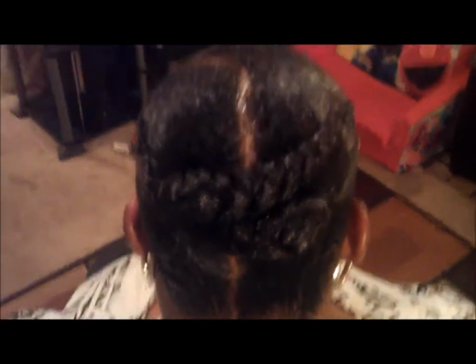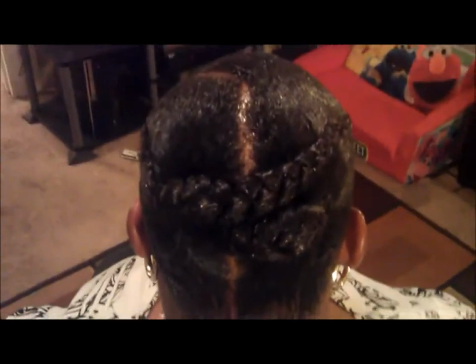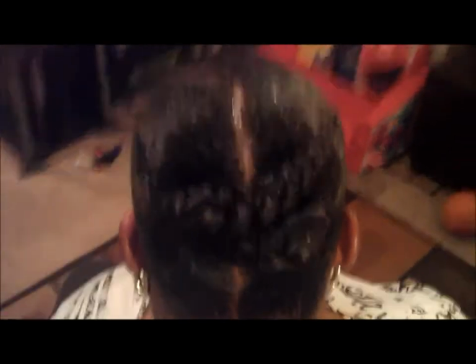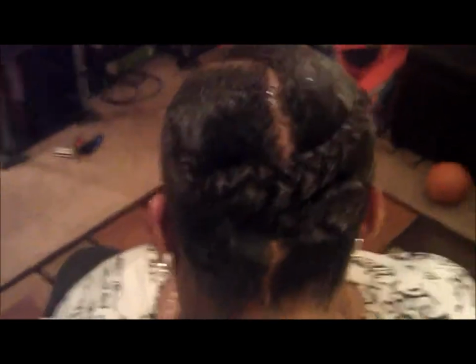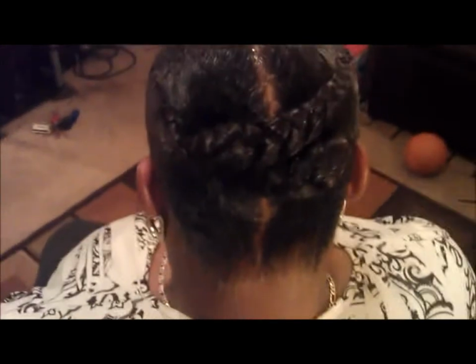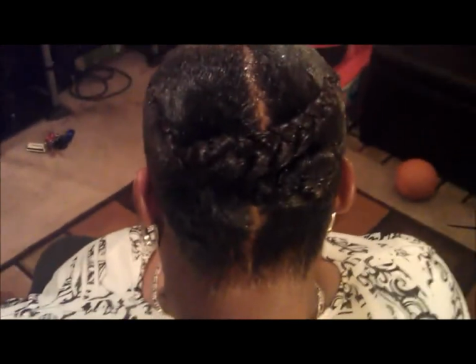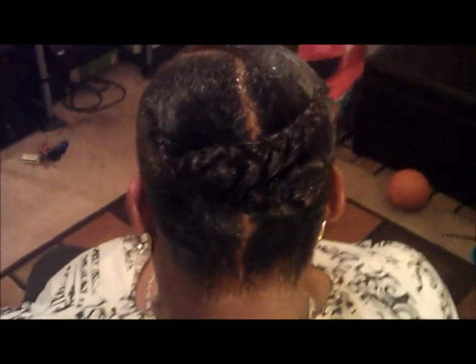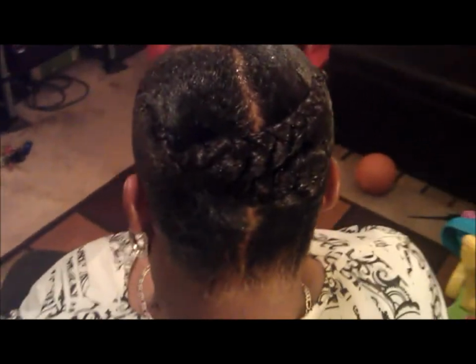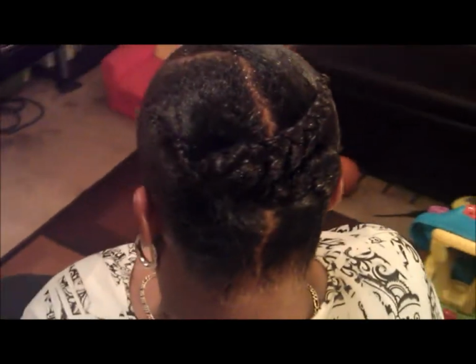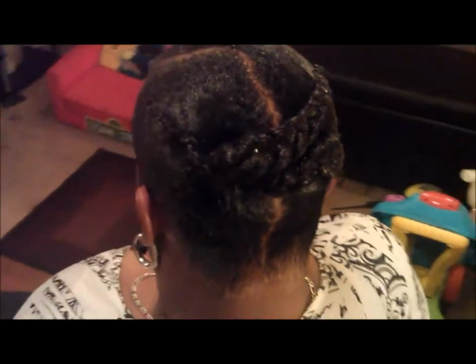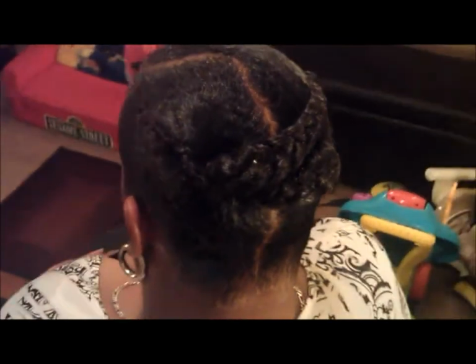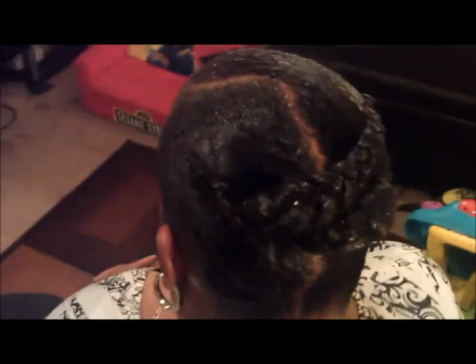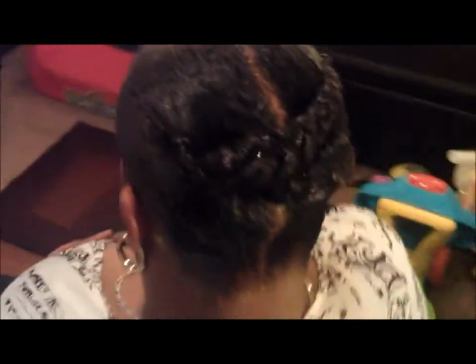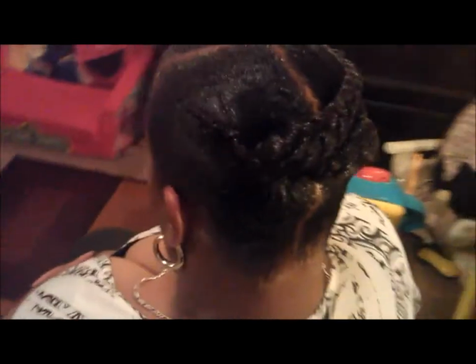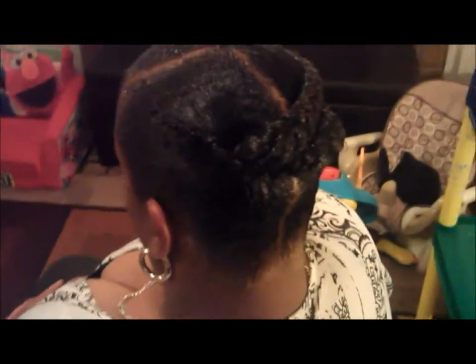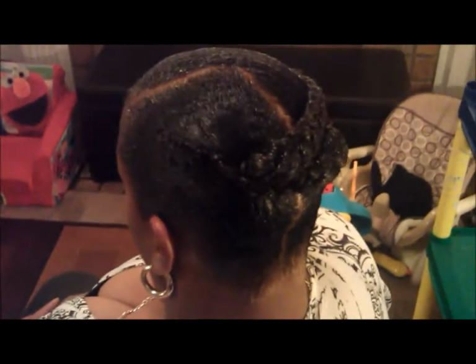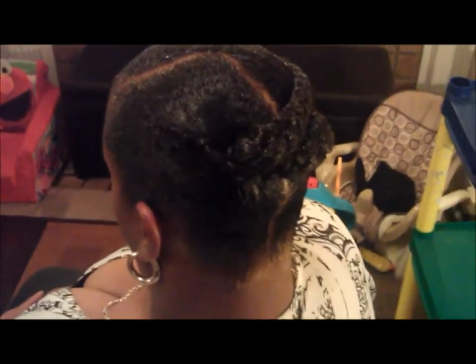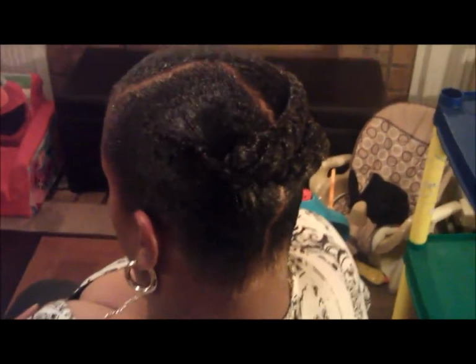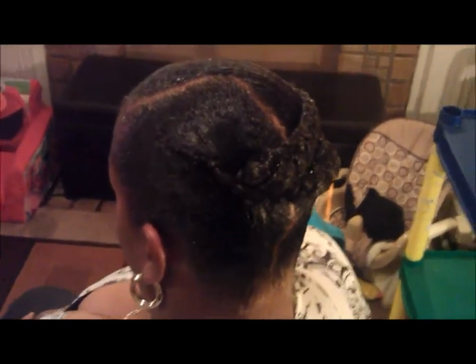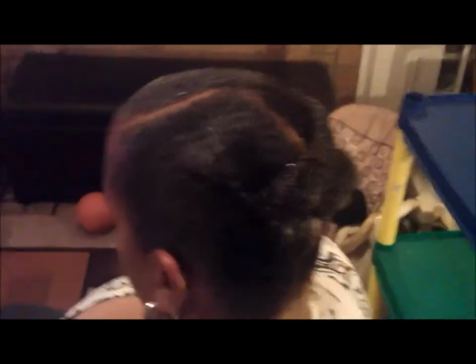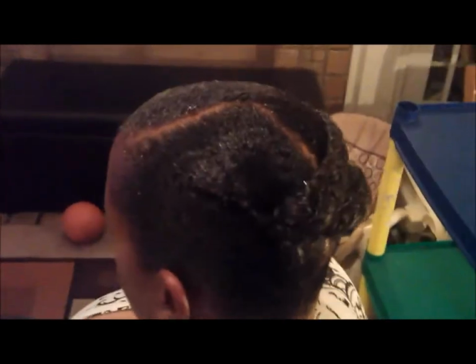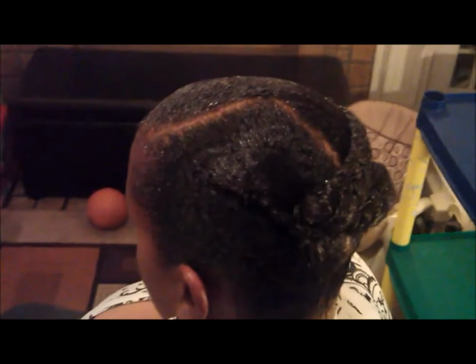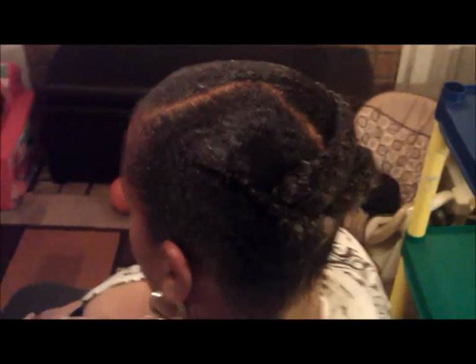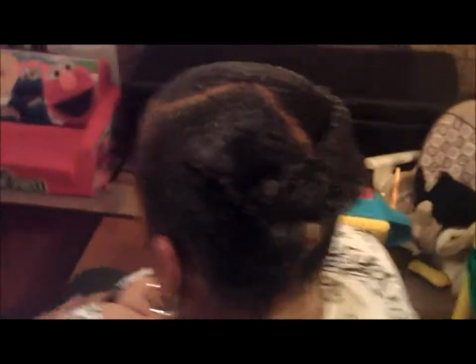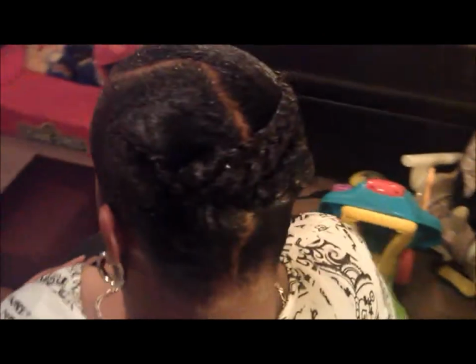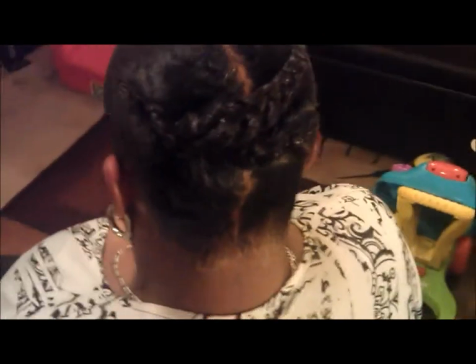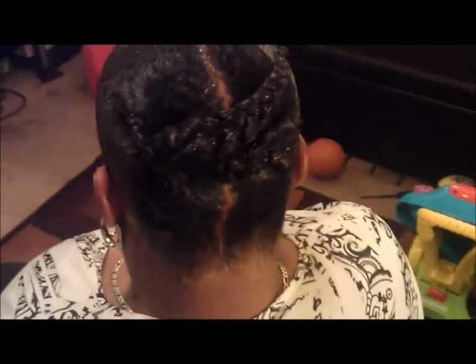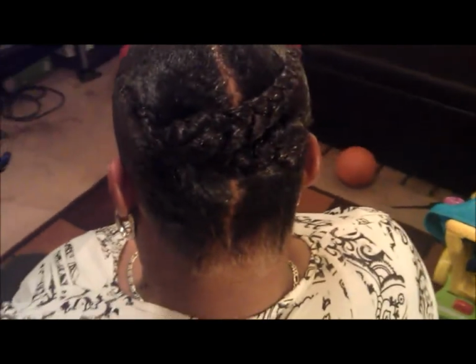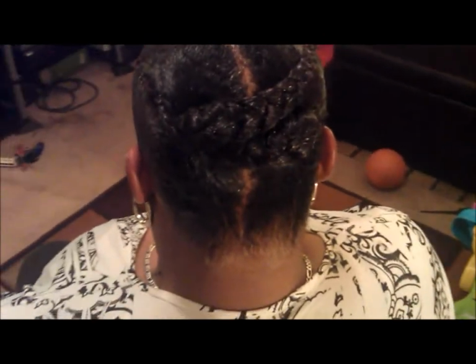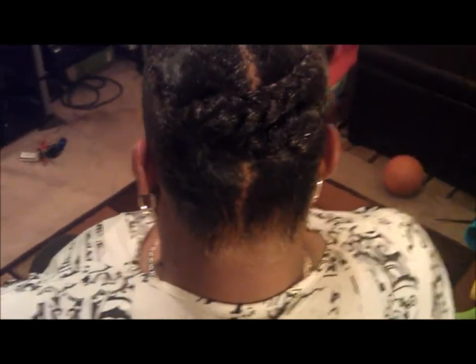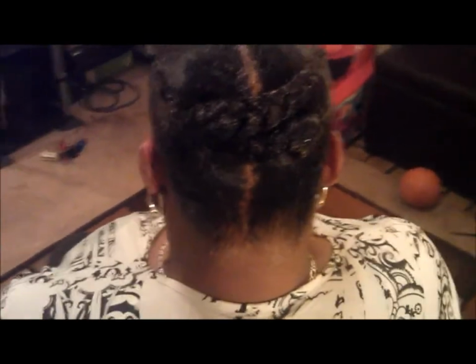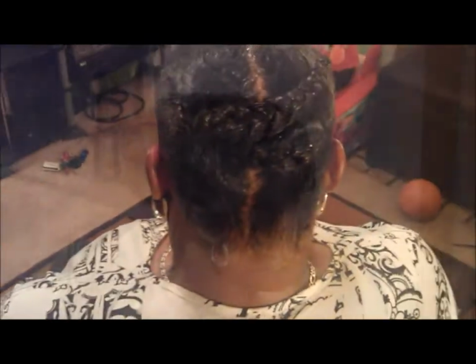Now I'm about to proceed with the quick weave. This is just a quick video on molding hair that is natural and invisible part. I'll see you at the end of the video for the end result.